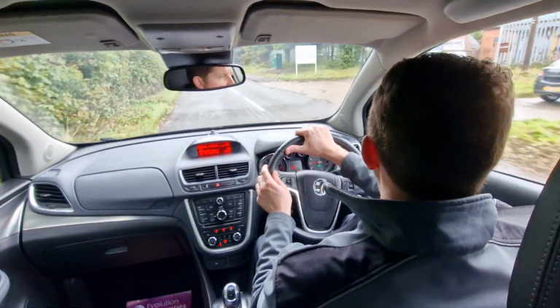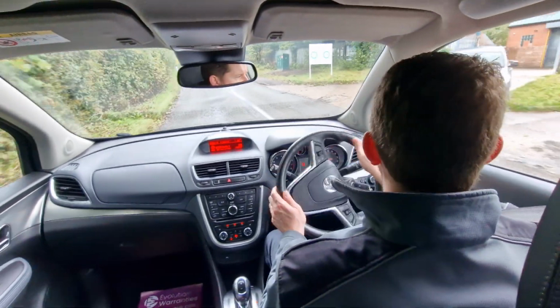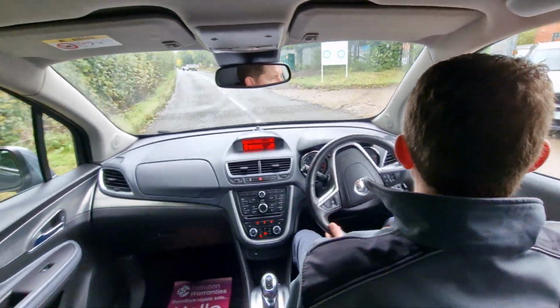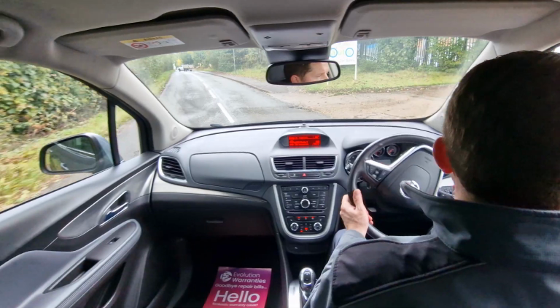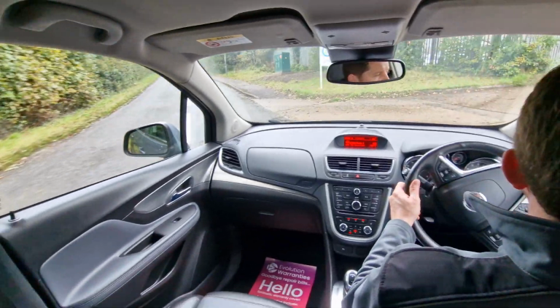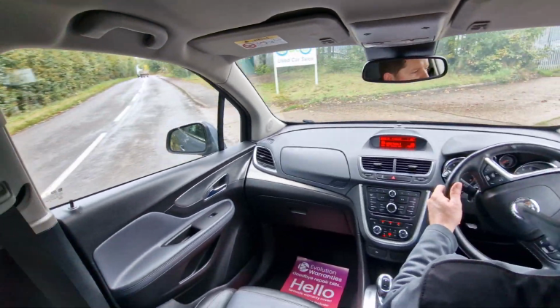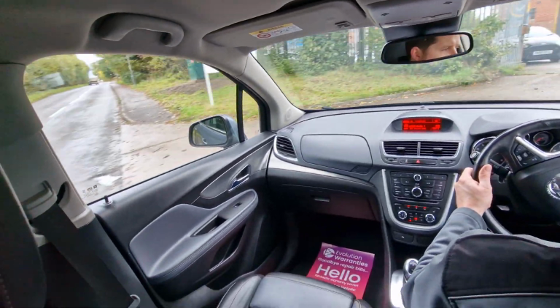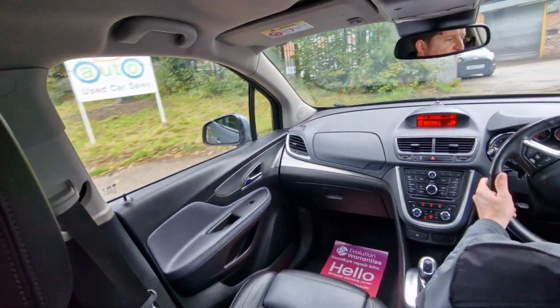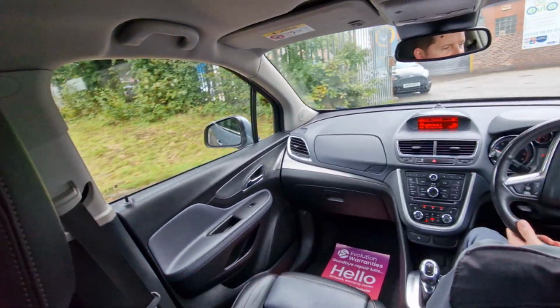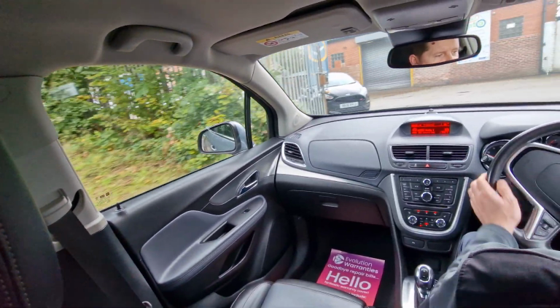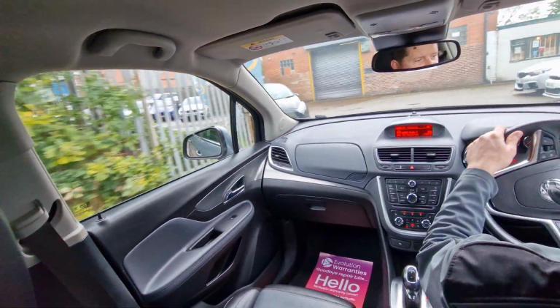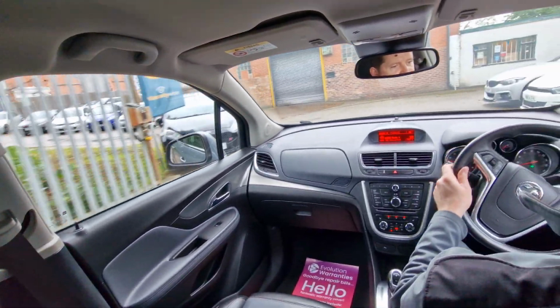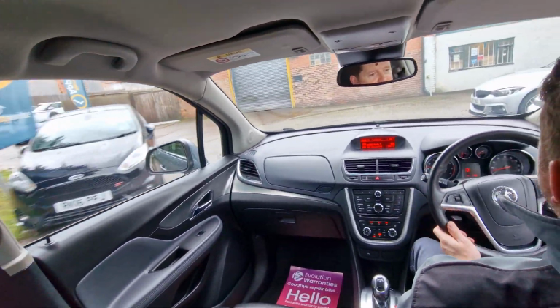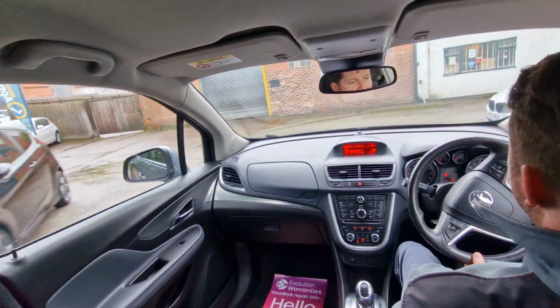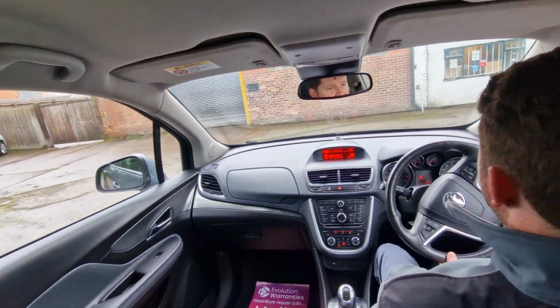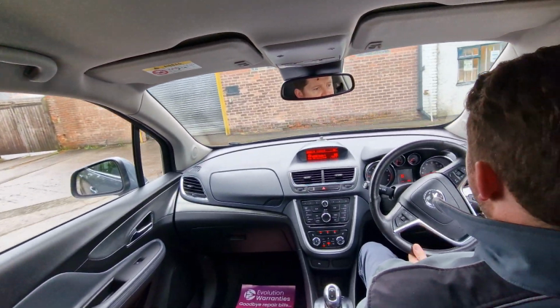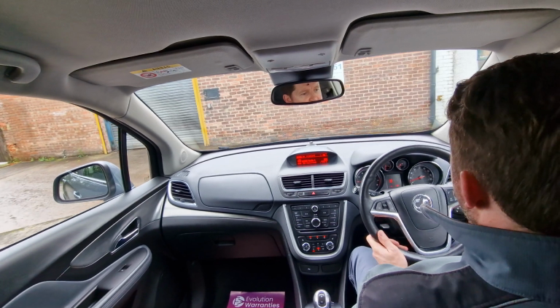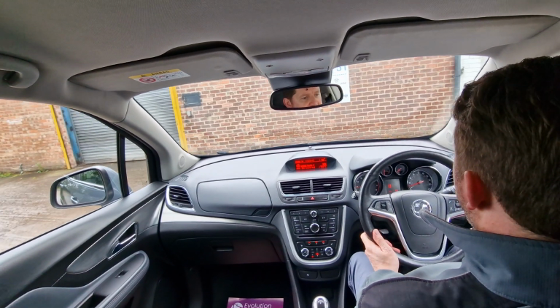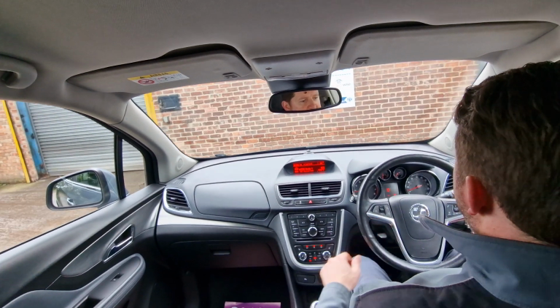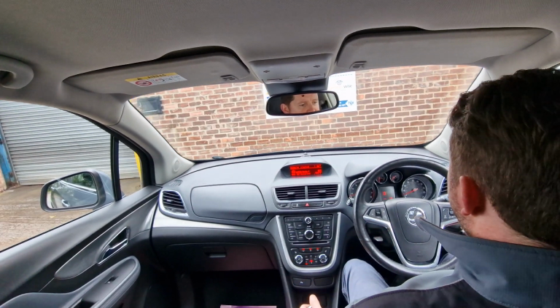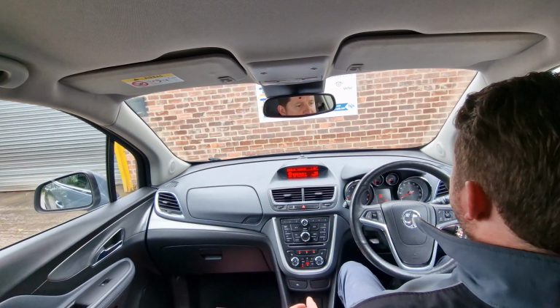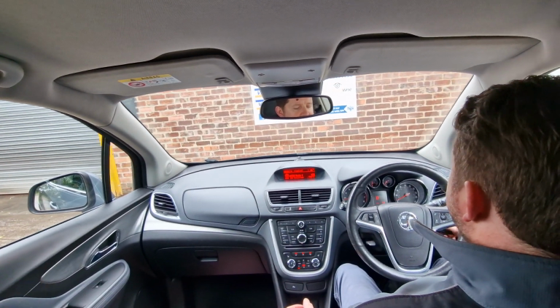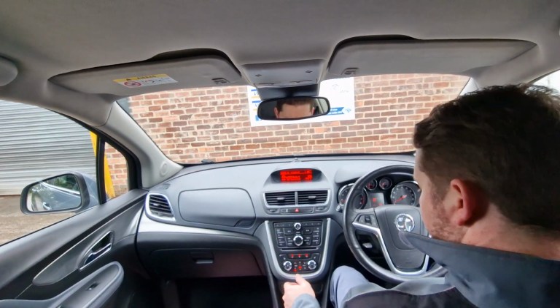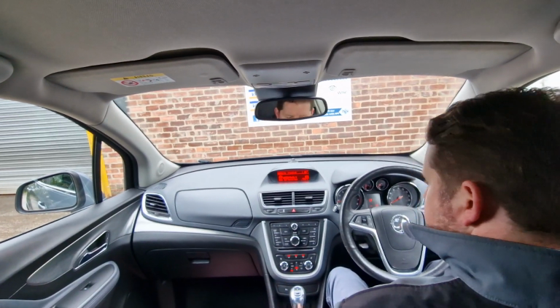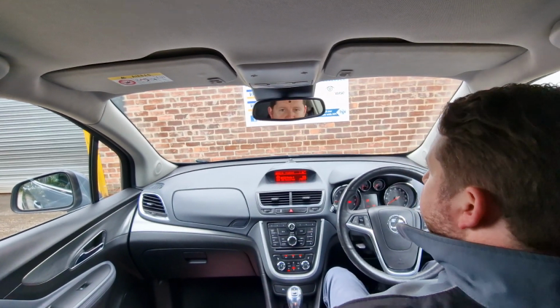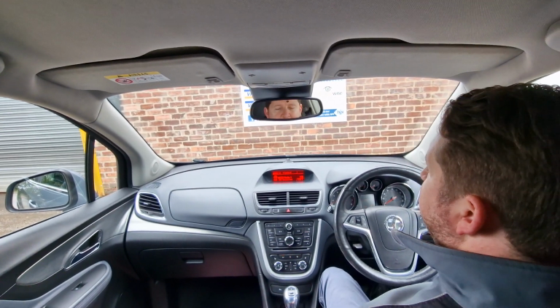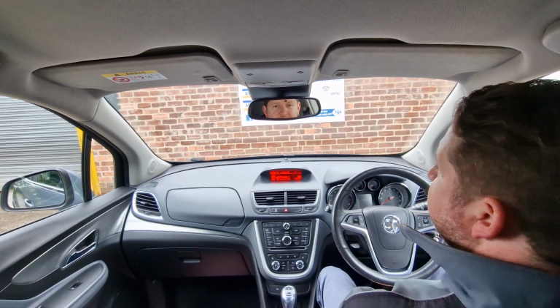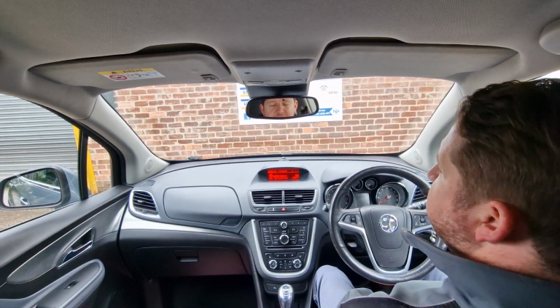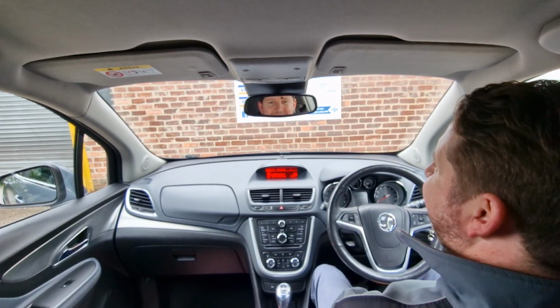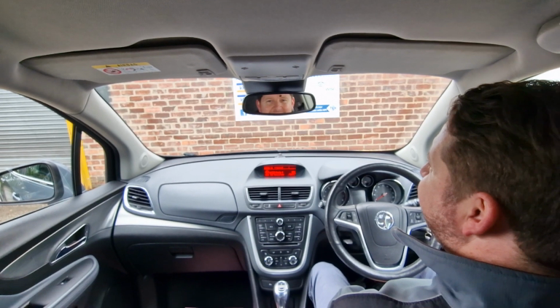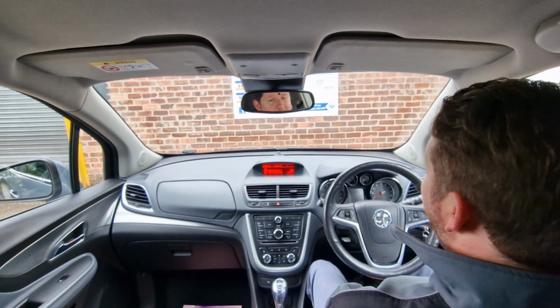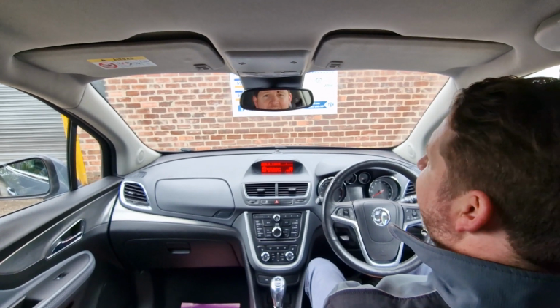Really spacious and comfortable as well. So there we are — thank you for watching. I hope that's been useful for you. You take care and bye for now.